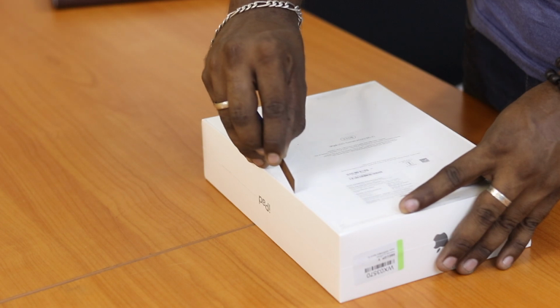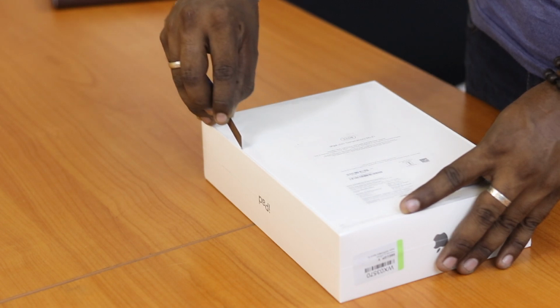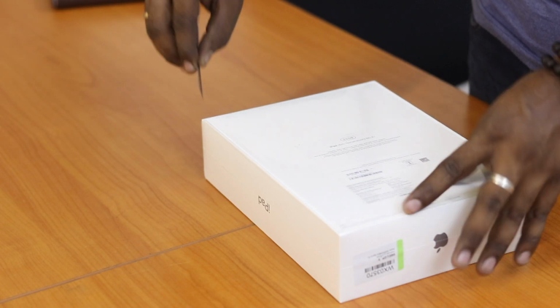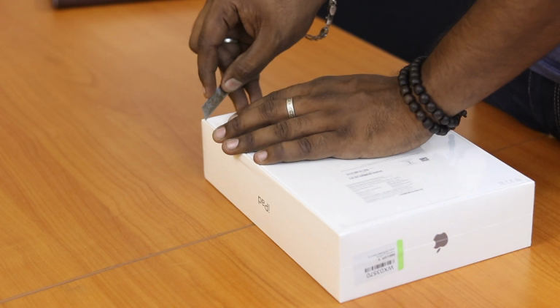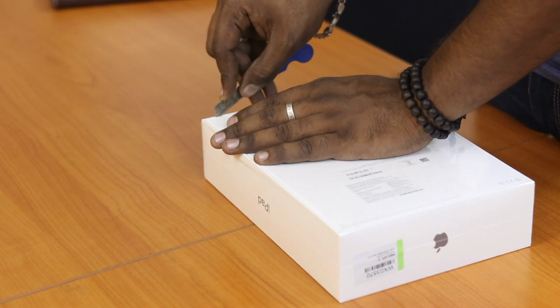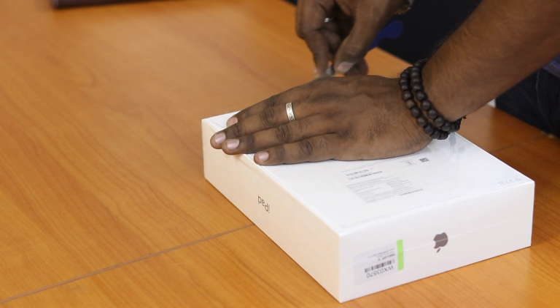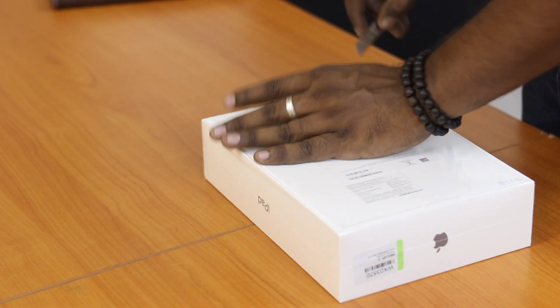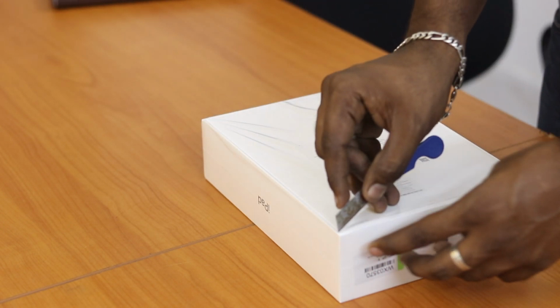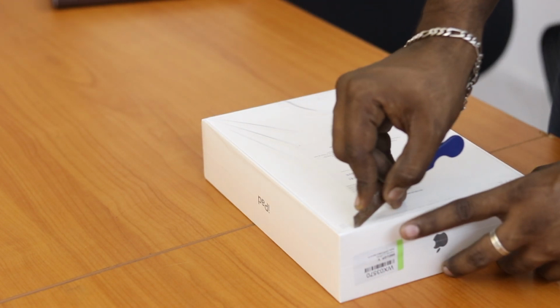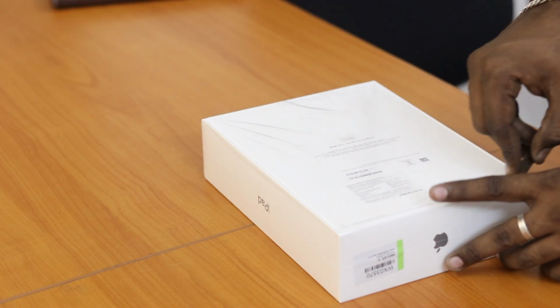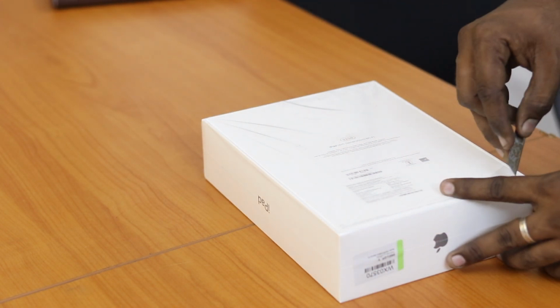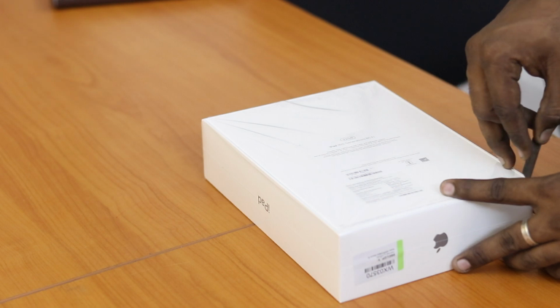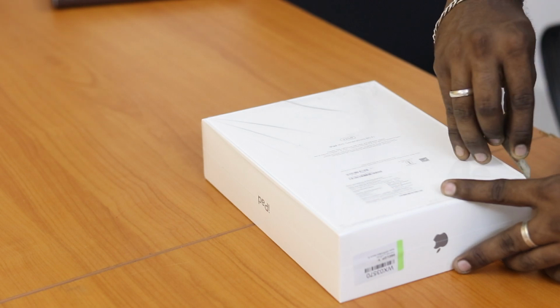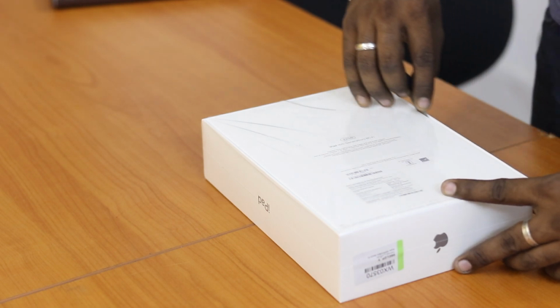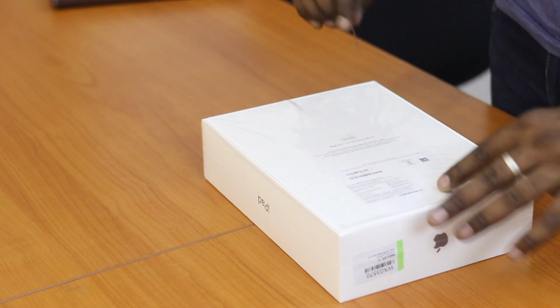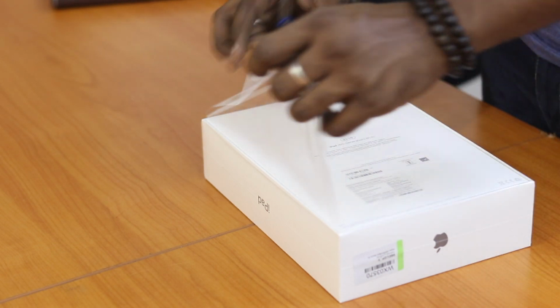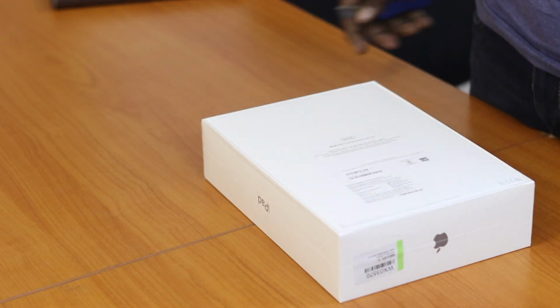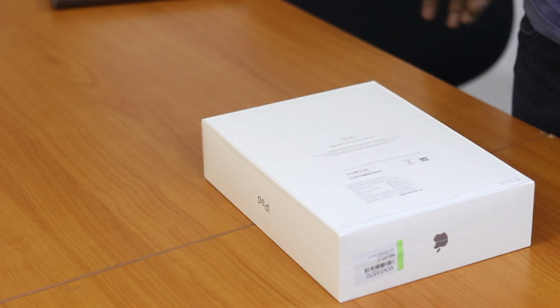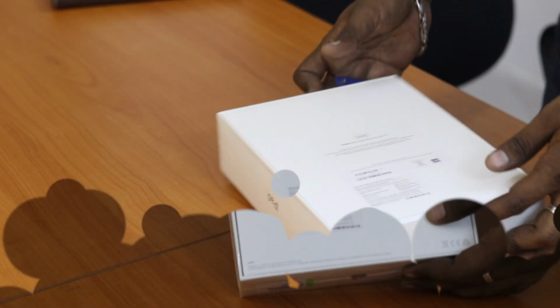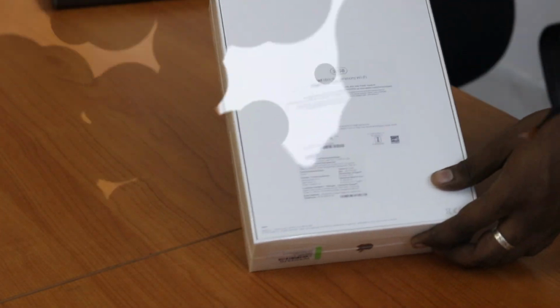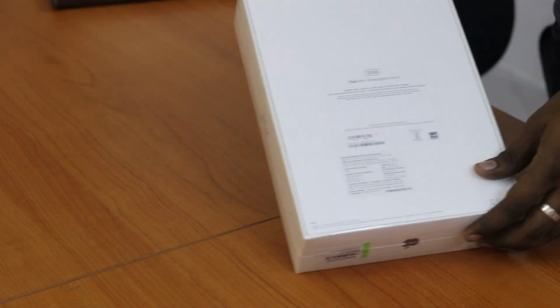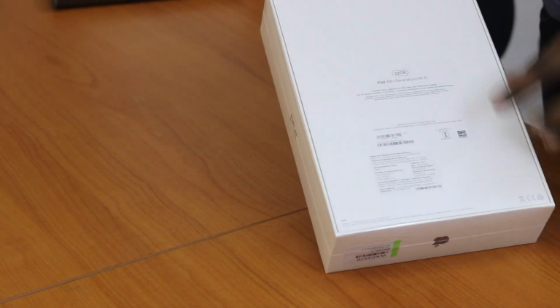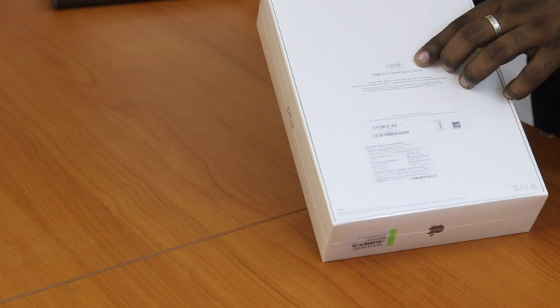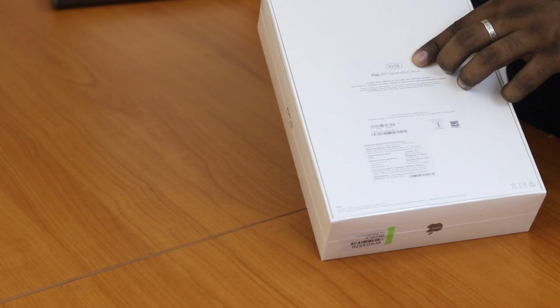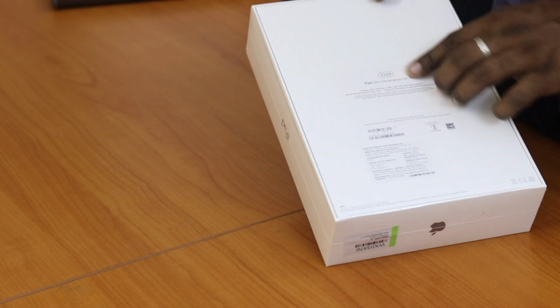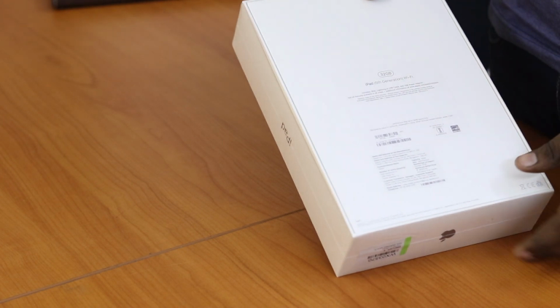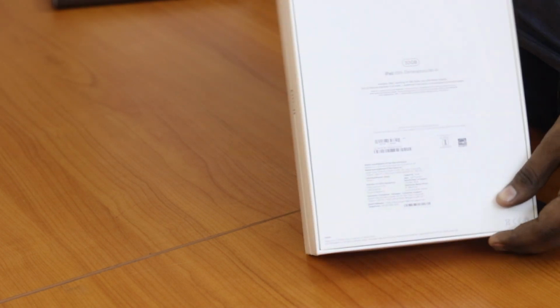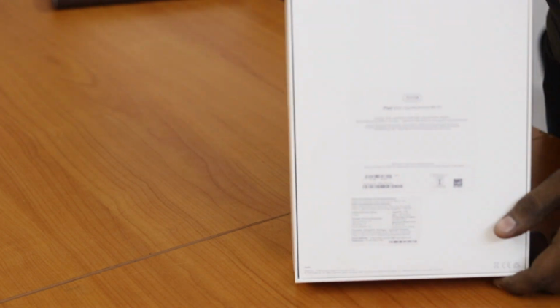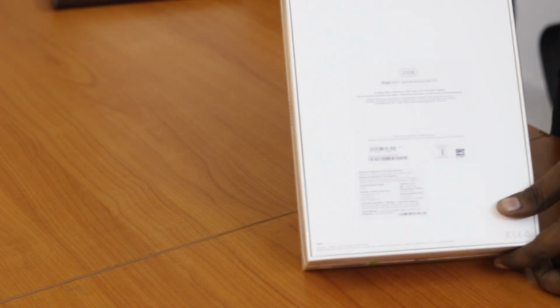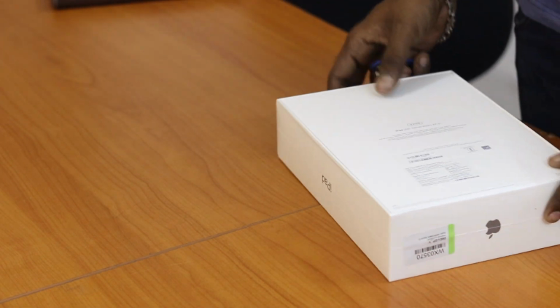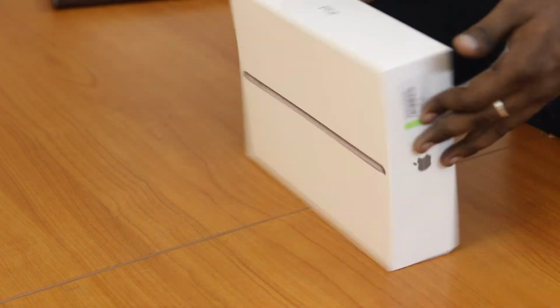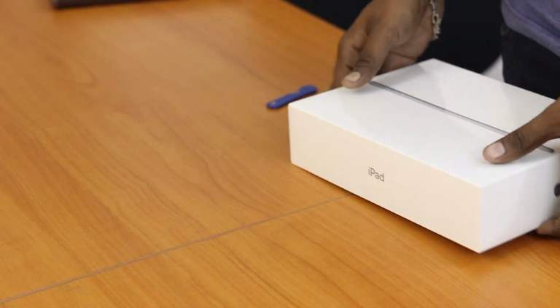I am going to do a quick unboxing. If you look at the main variants, it has a 32GB variant and also a 128GB variant.